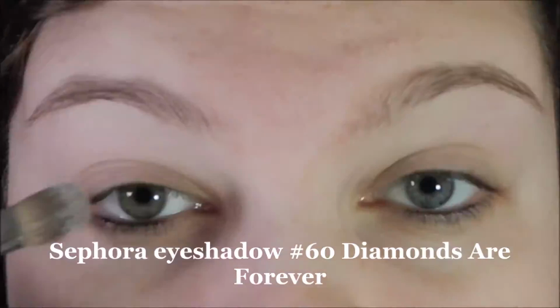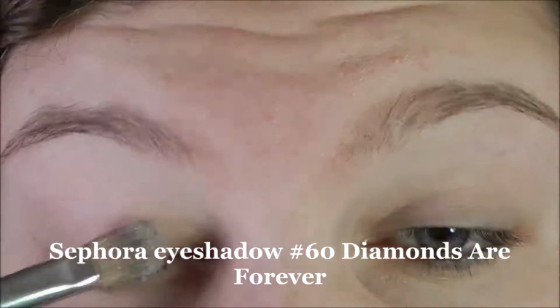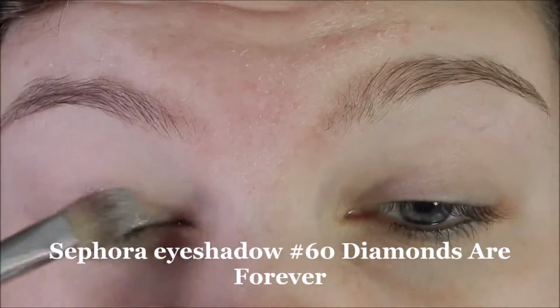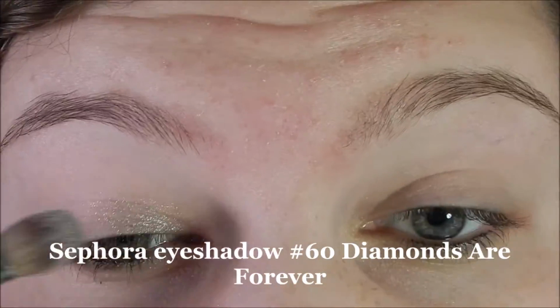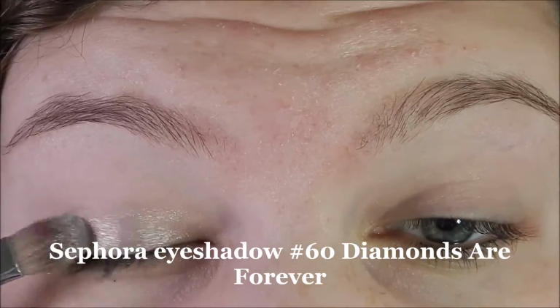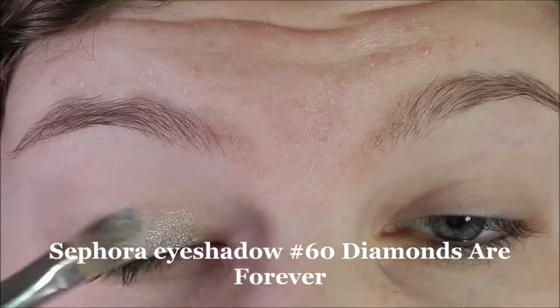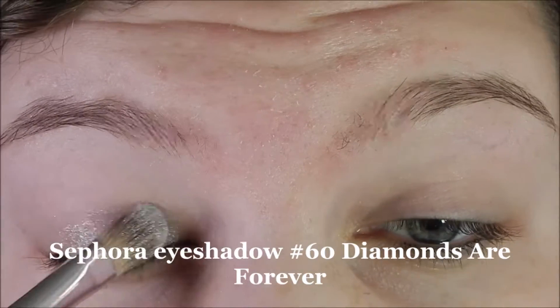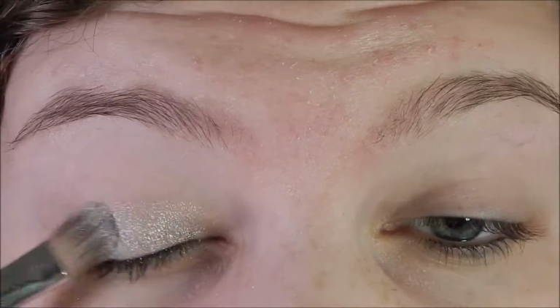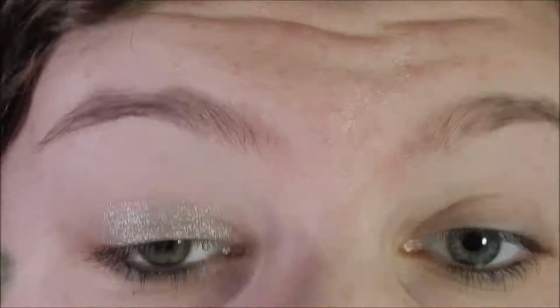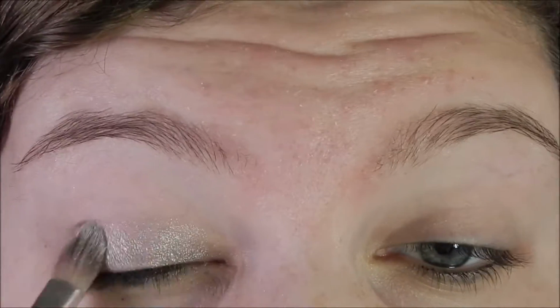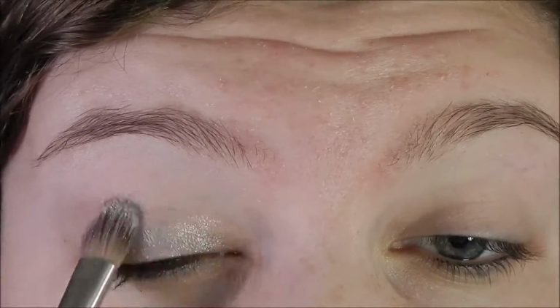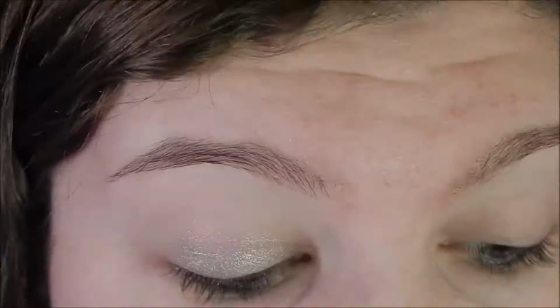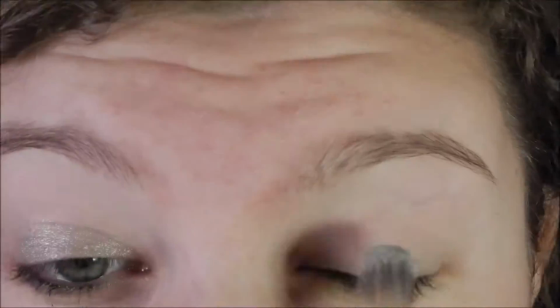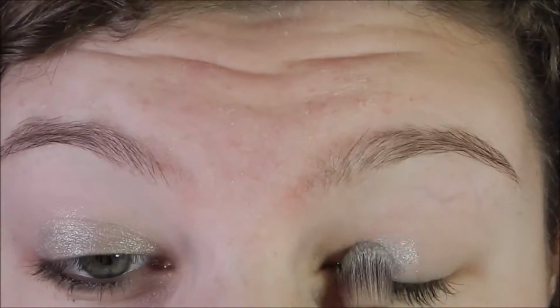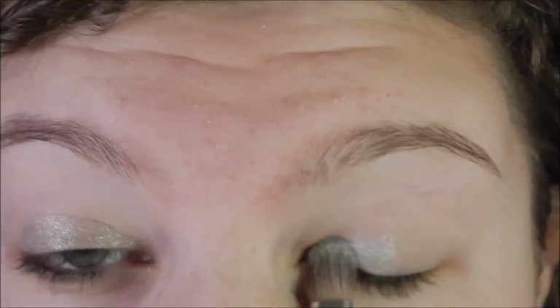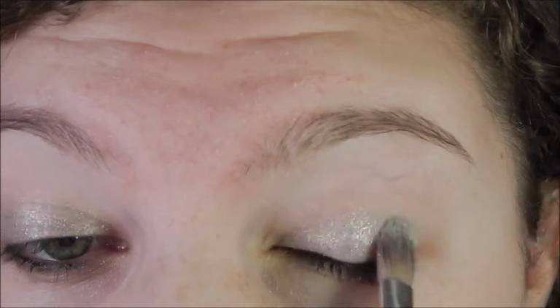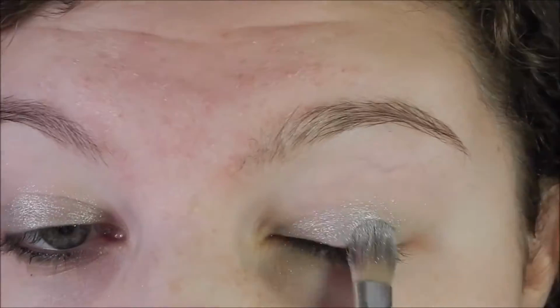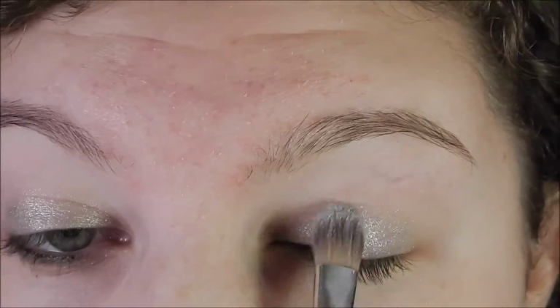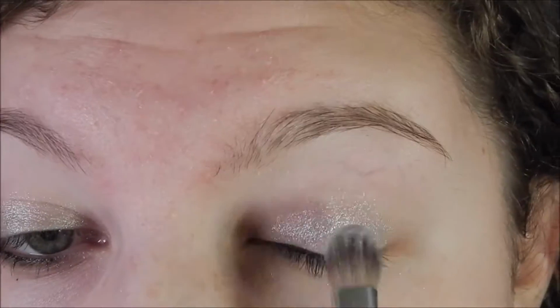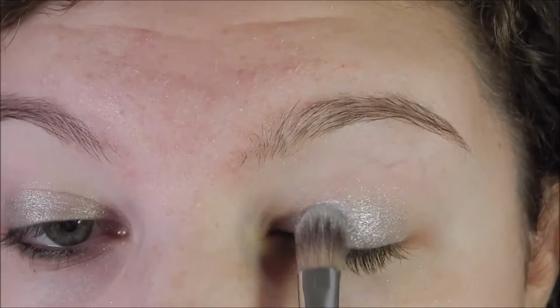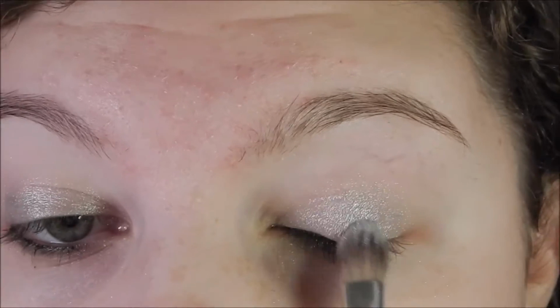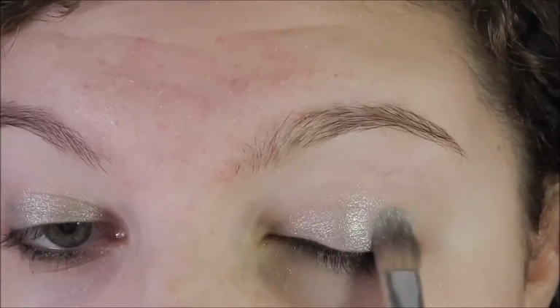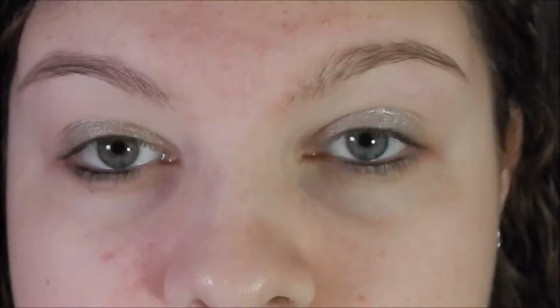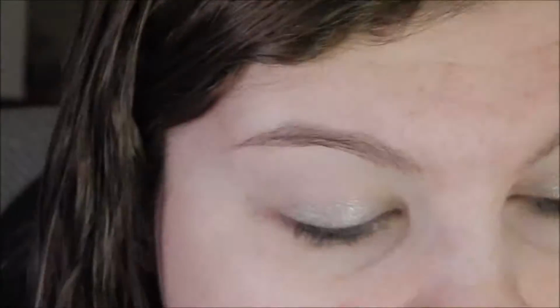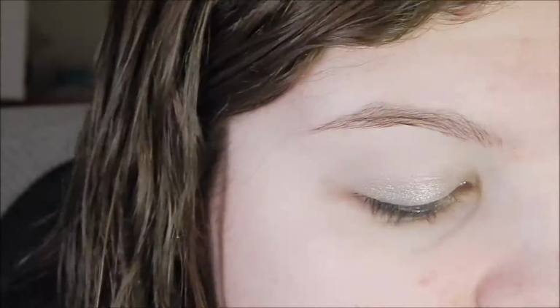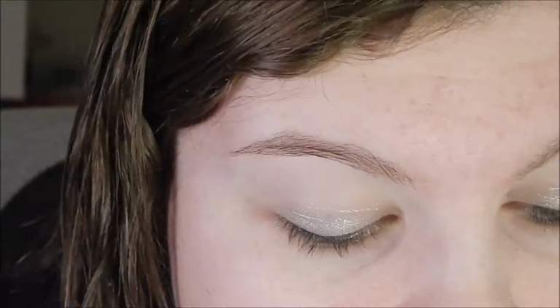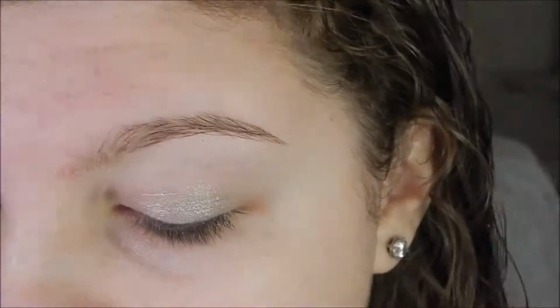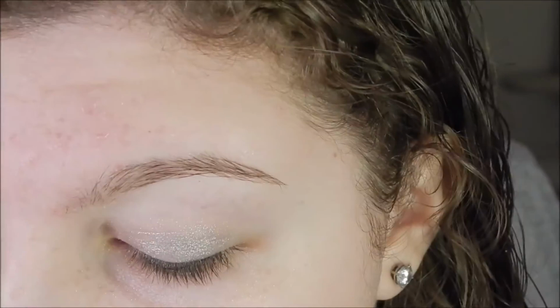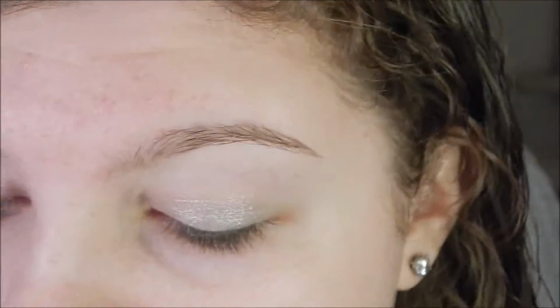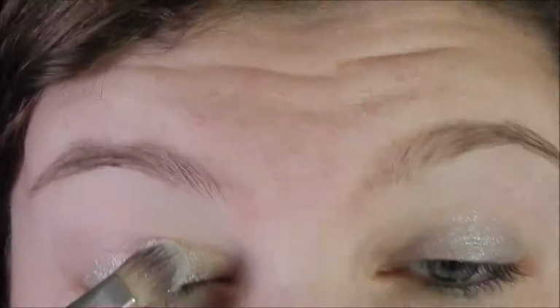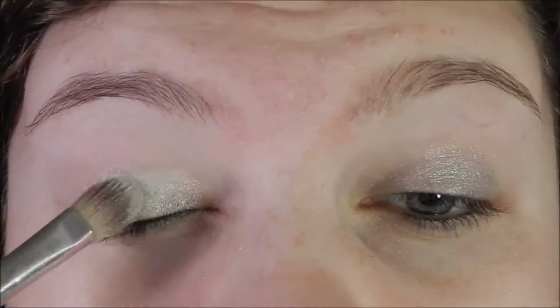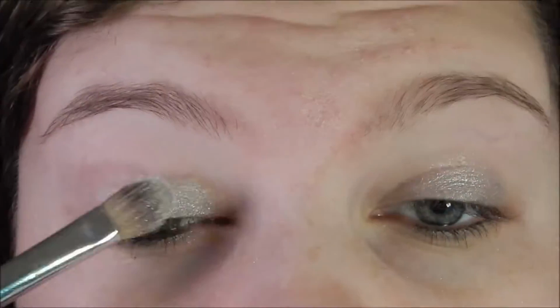The look I'm going for today is super shimmery and lots of glitter, because that's what I think of when I think of New Year's. I think of sequins and glitter and just over the top glam.